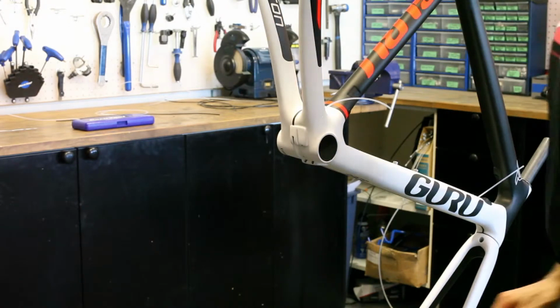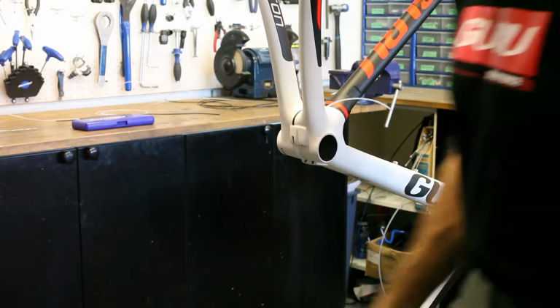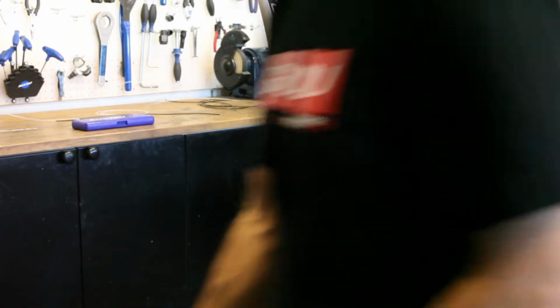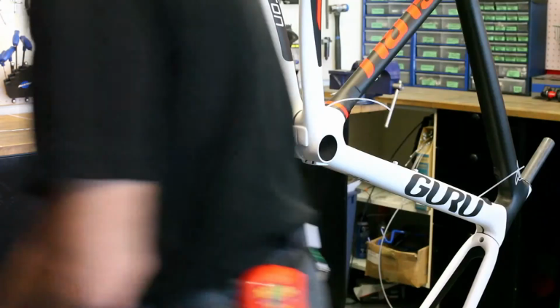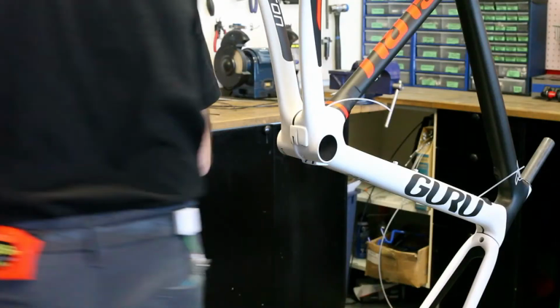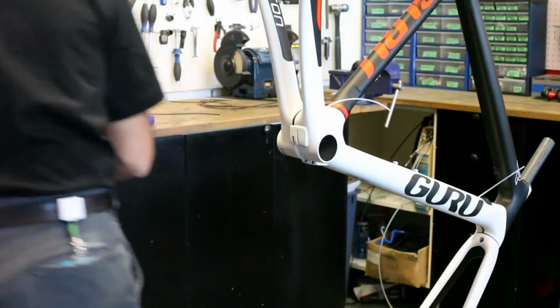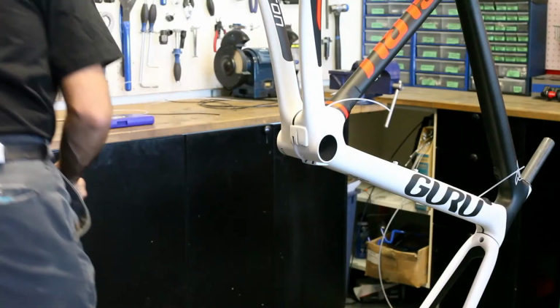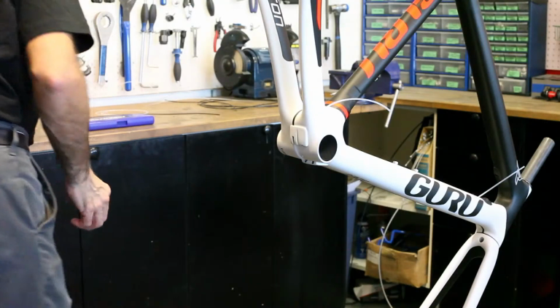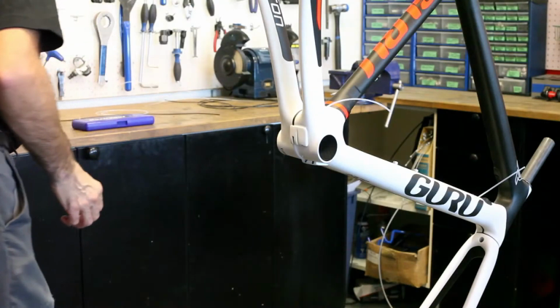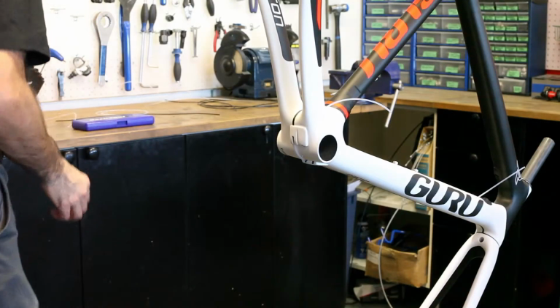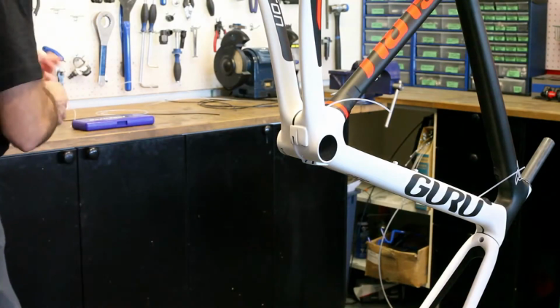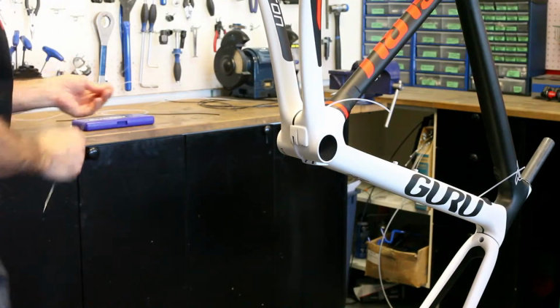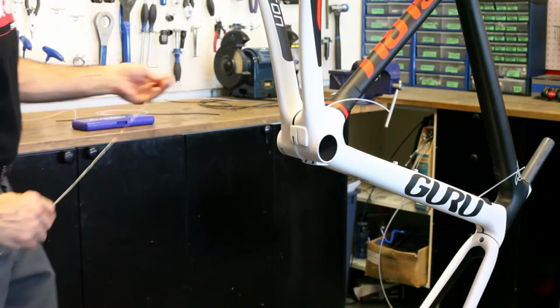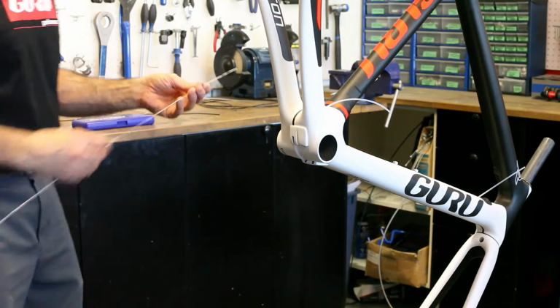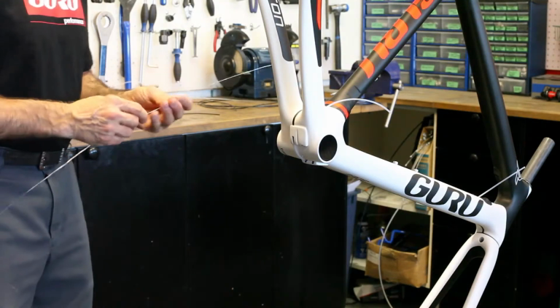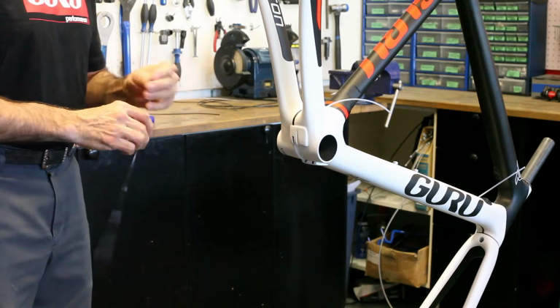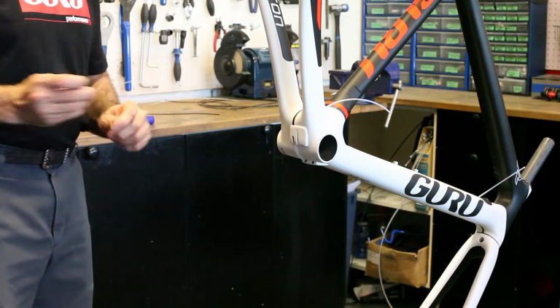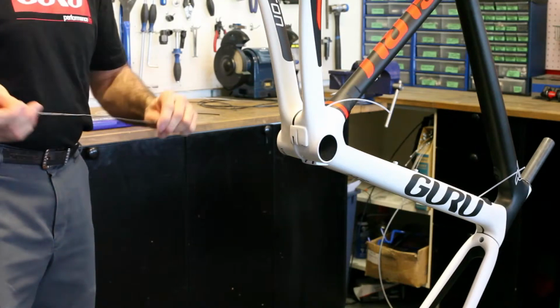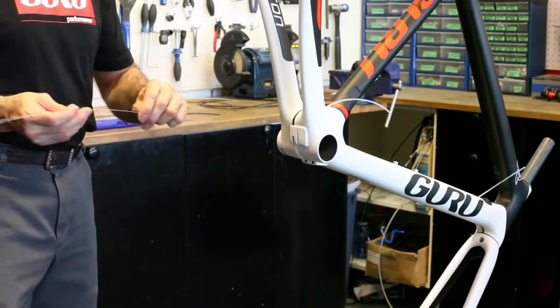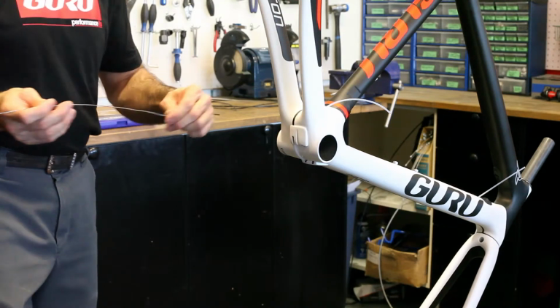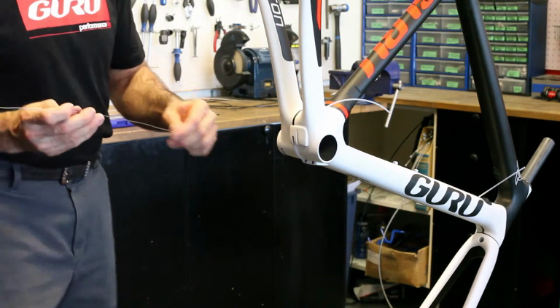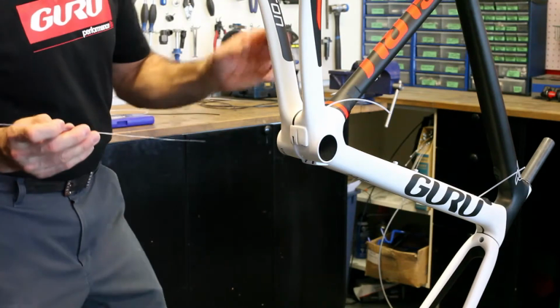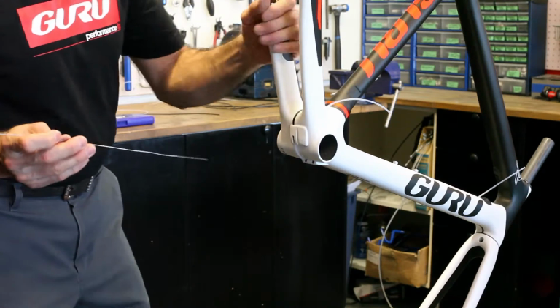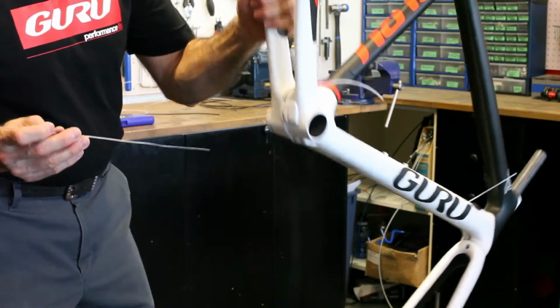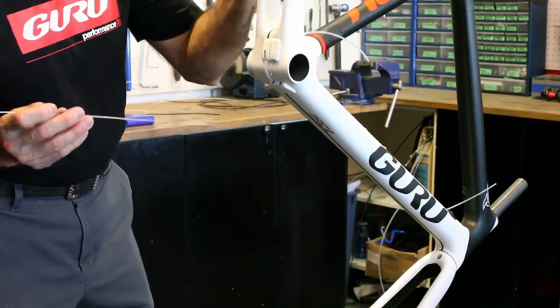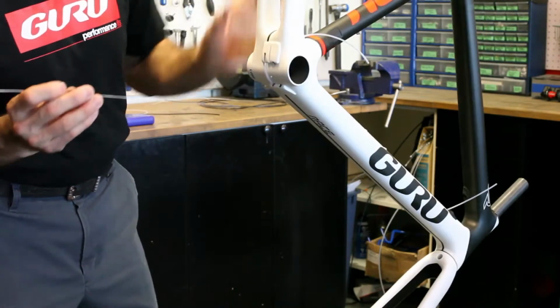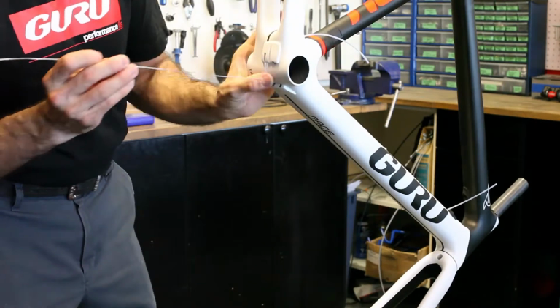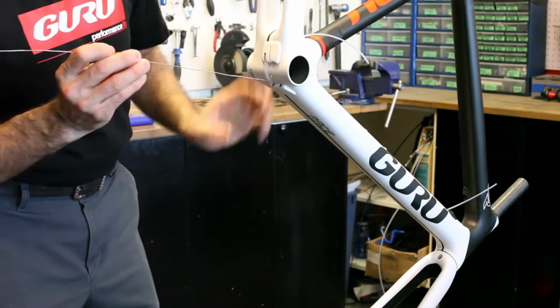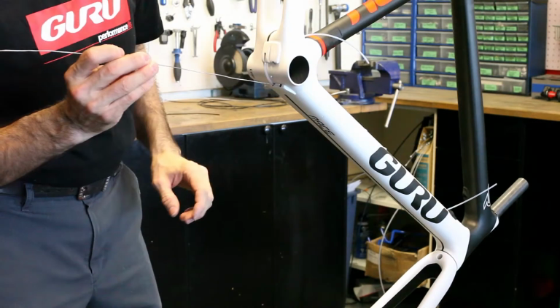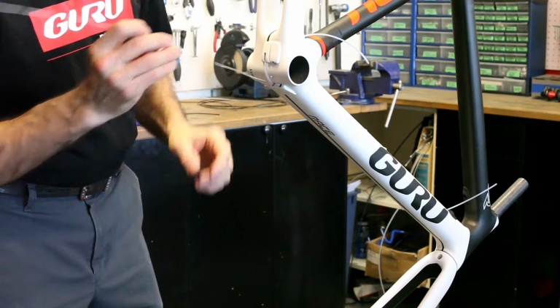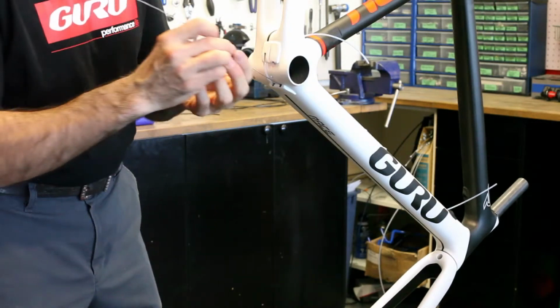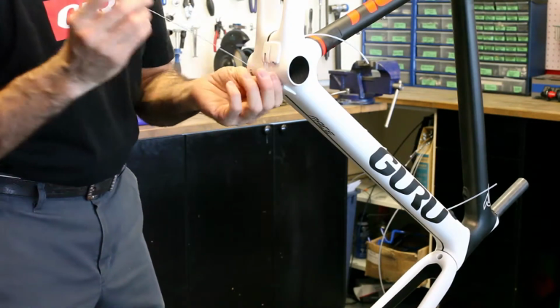So when it comes time to cable the bike, you can feed your front derailleur cable from the front of the bike until it exits where it needs to be to access the front derailleur. The rear derailleur is going to do the same thing.